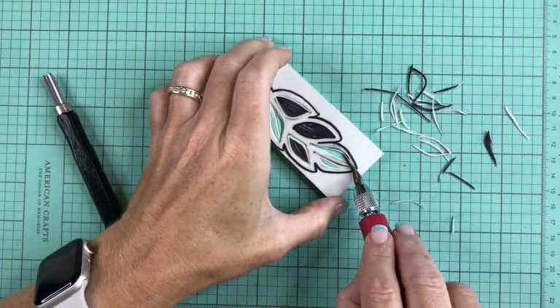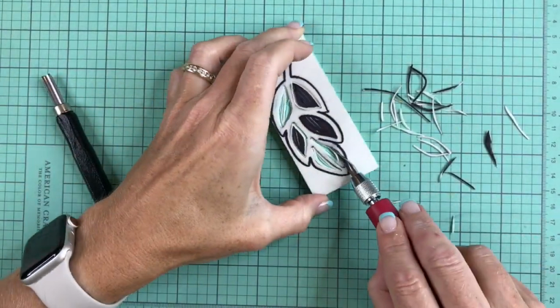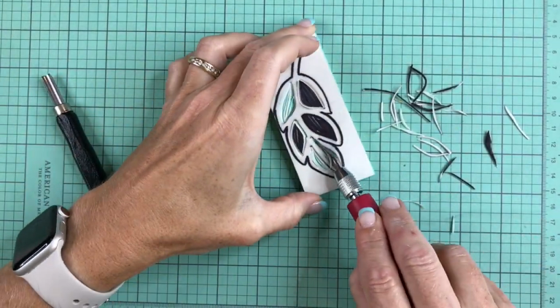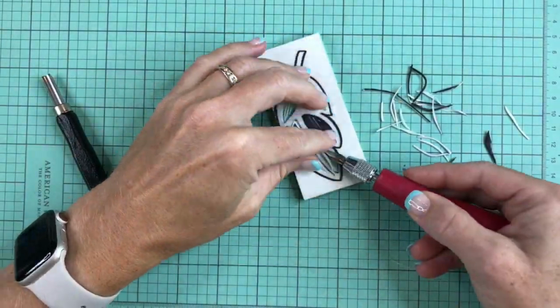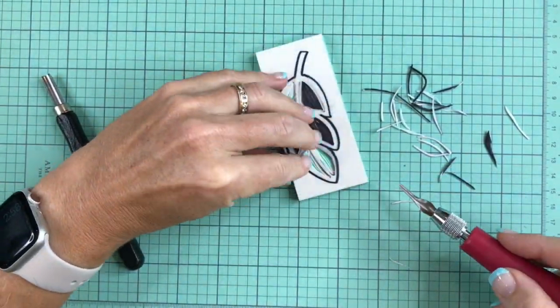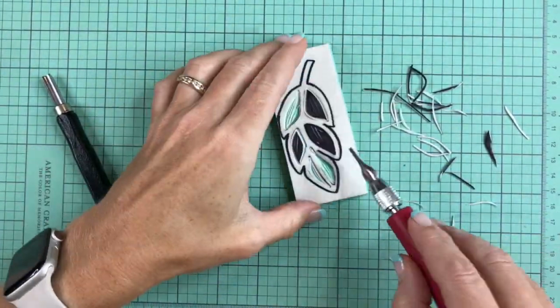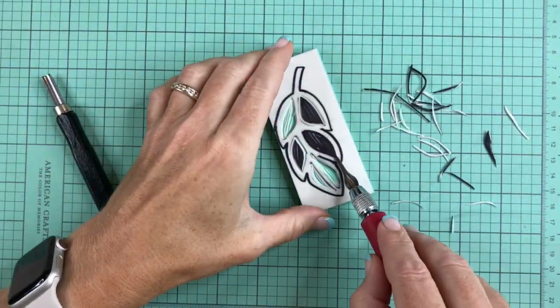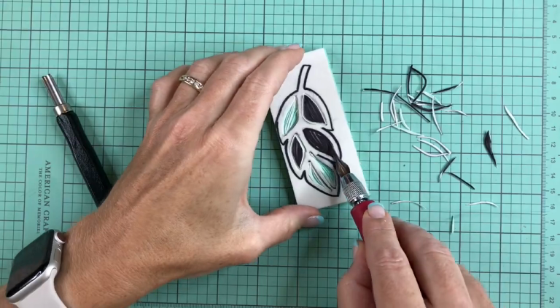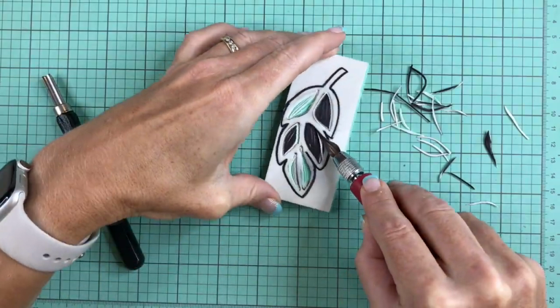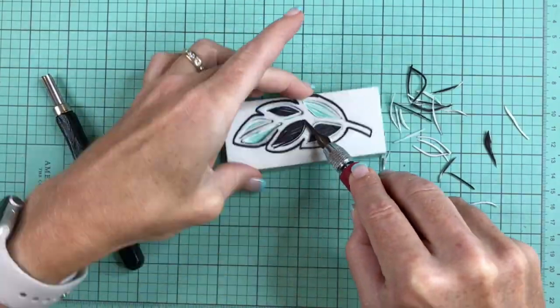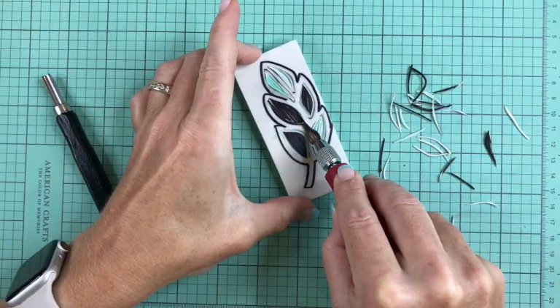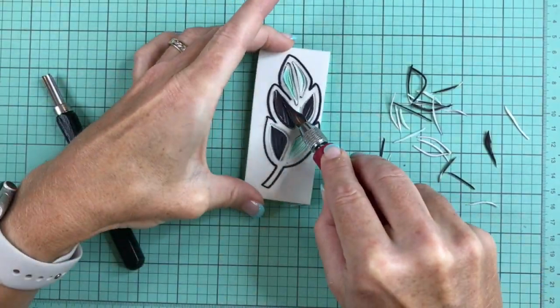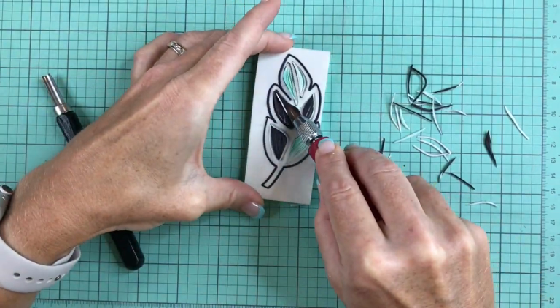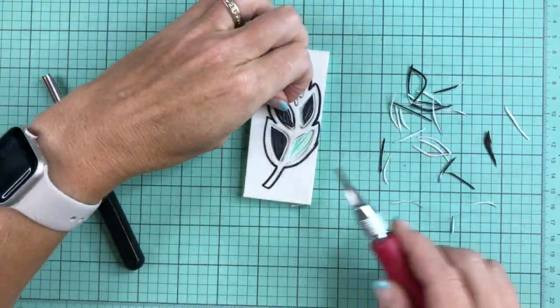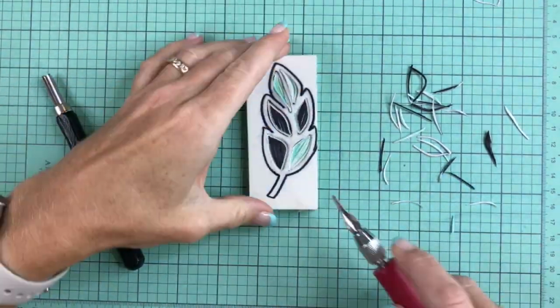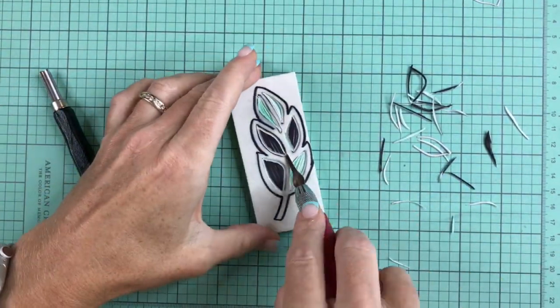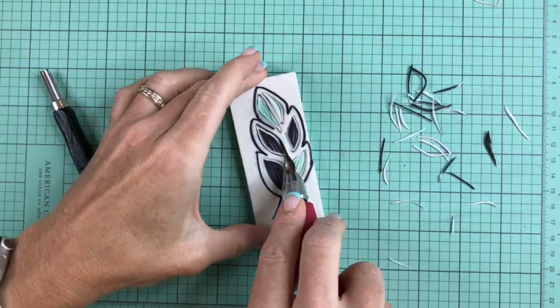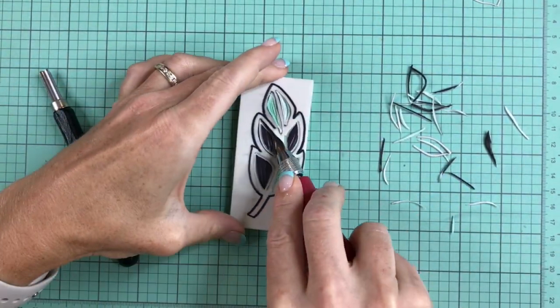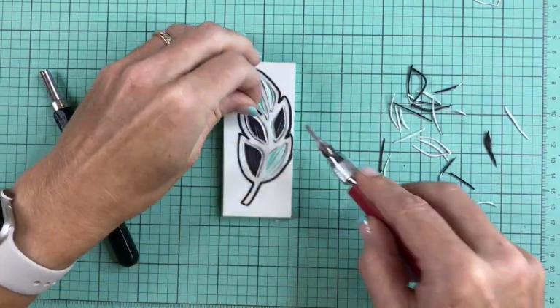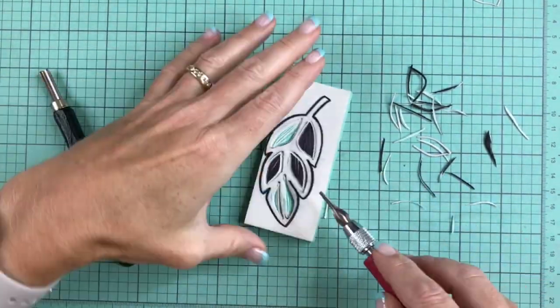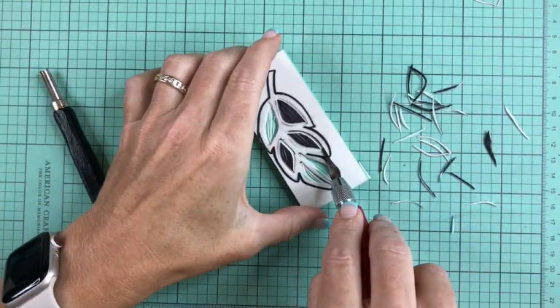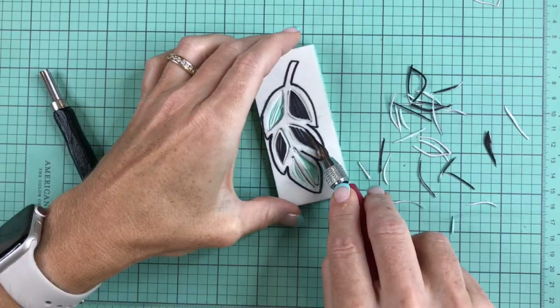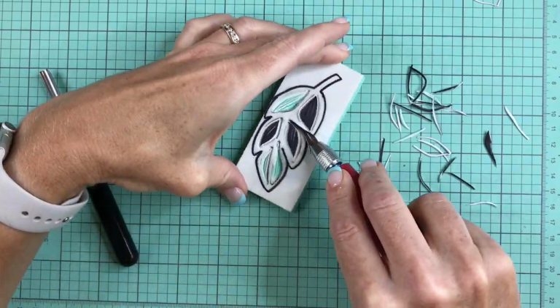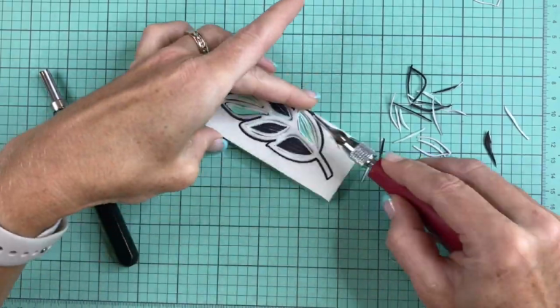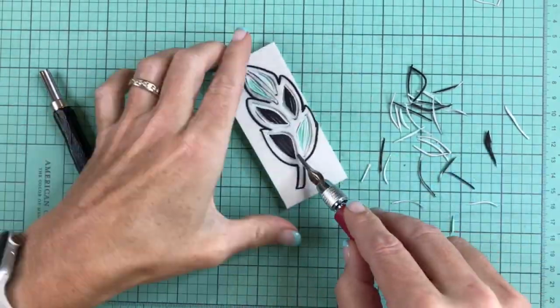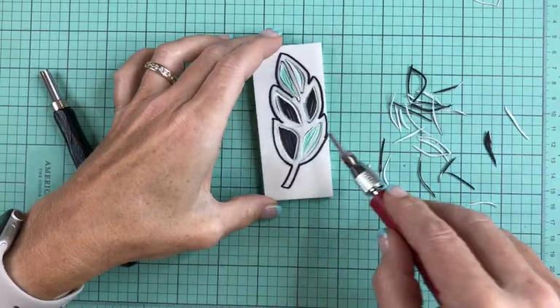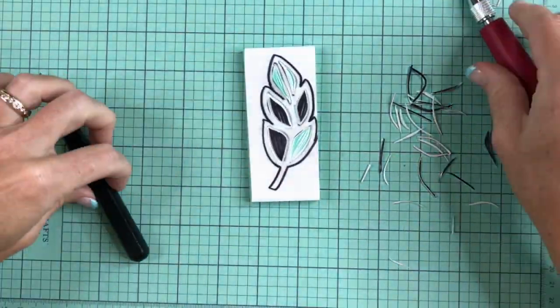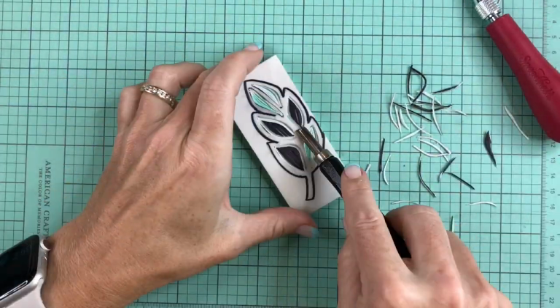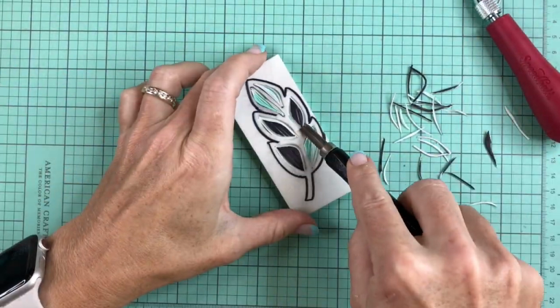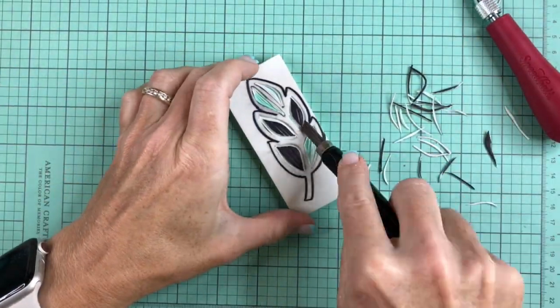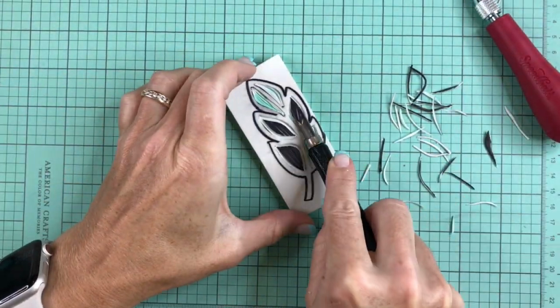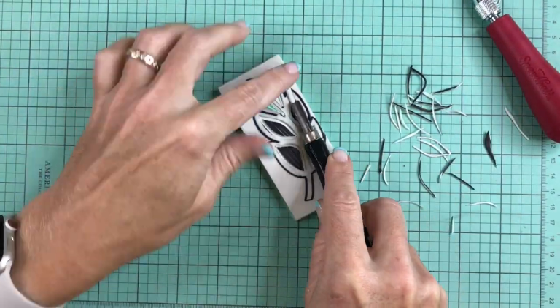For the leaves I find it really helpful to trim the block and turn the block as I go, not just turning the tool. Then I'll jump in with a larger tool to get some of the bigger areas before I go back with the smaller tool to really get my work nice and fine and detailed.